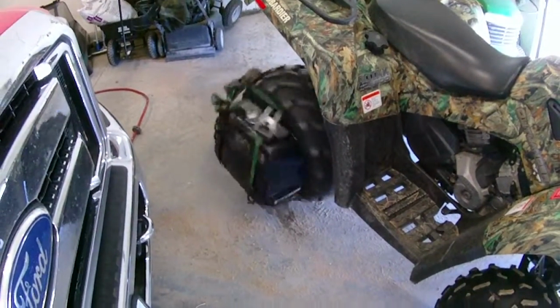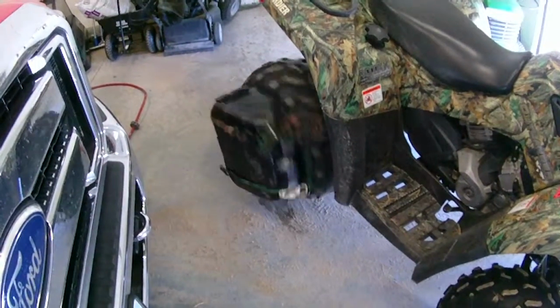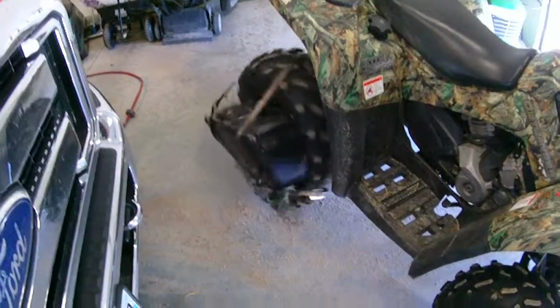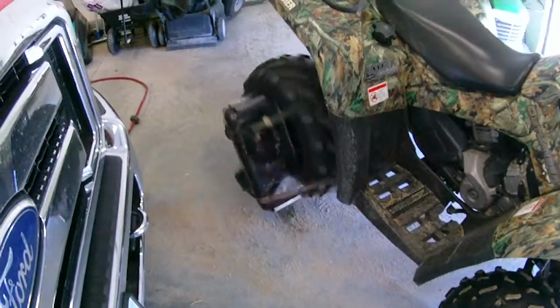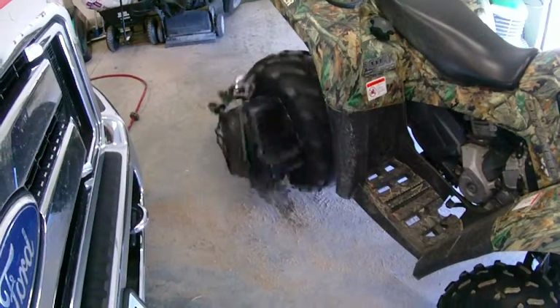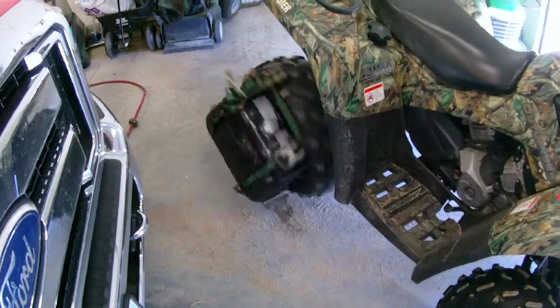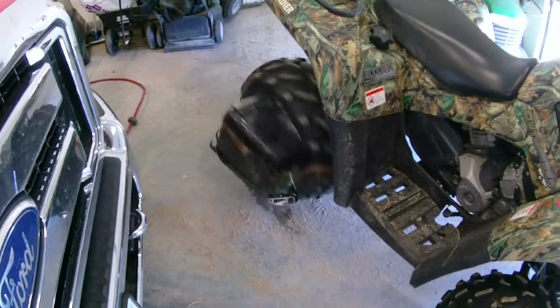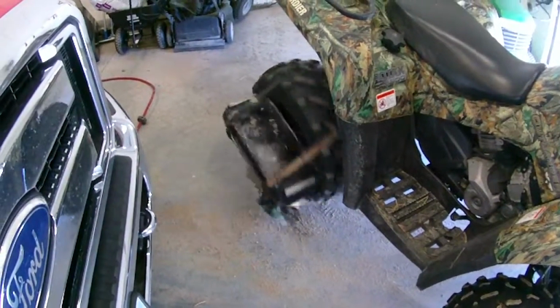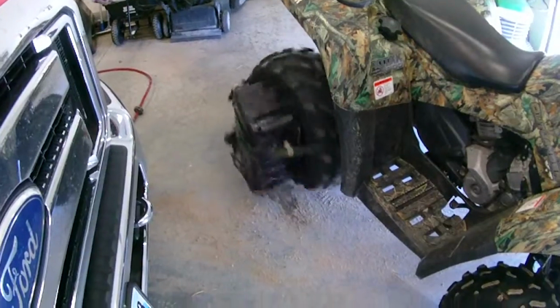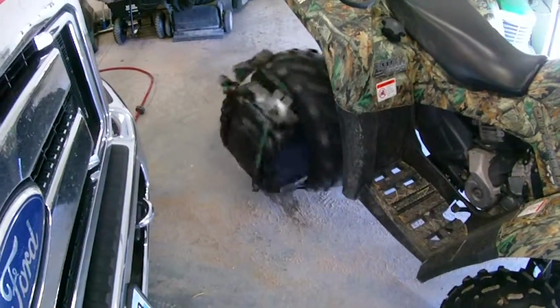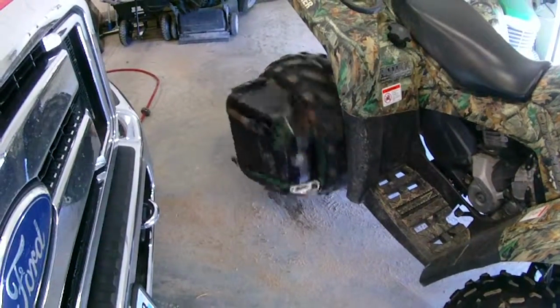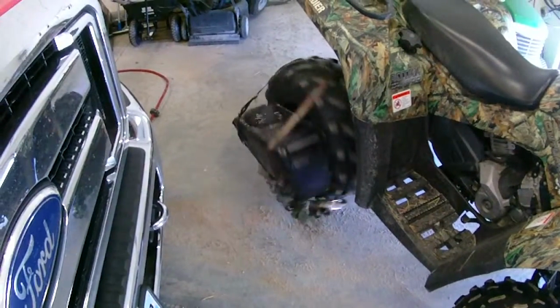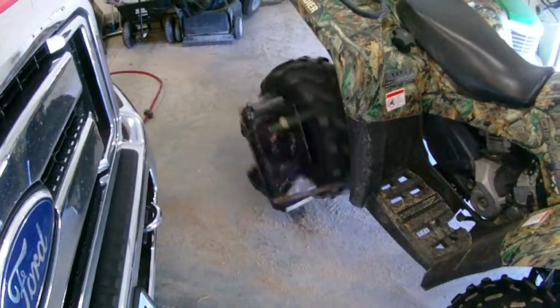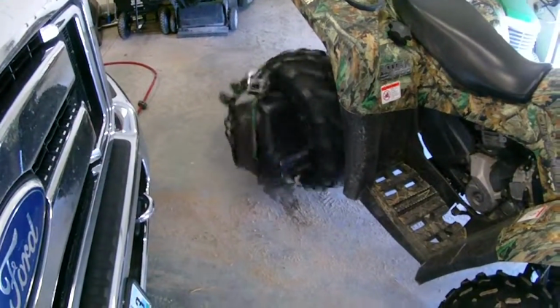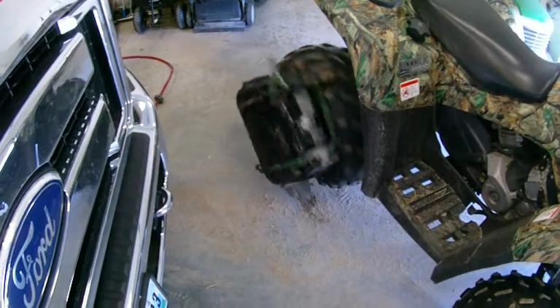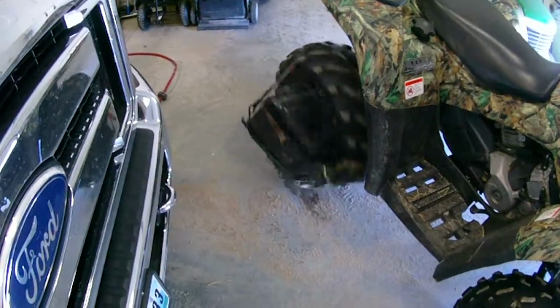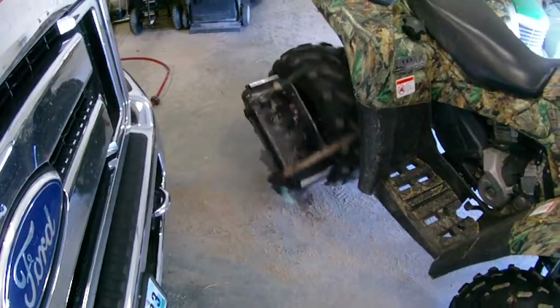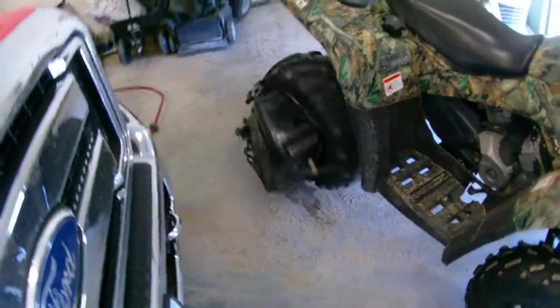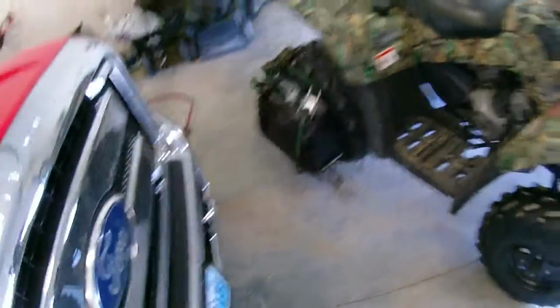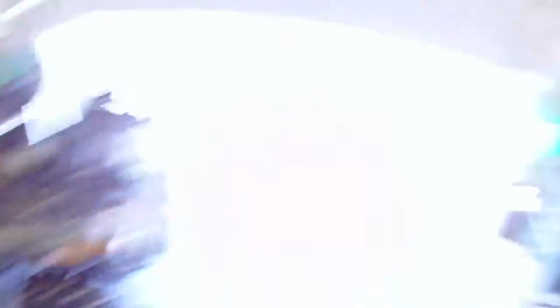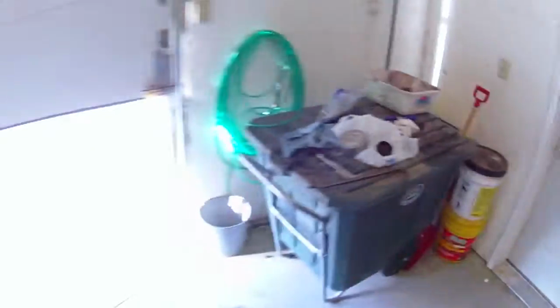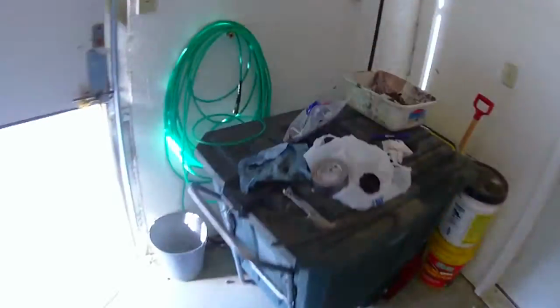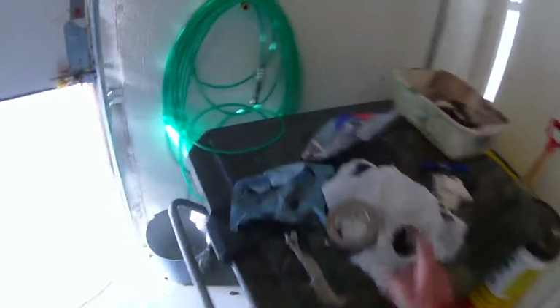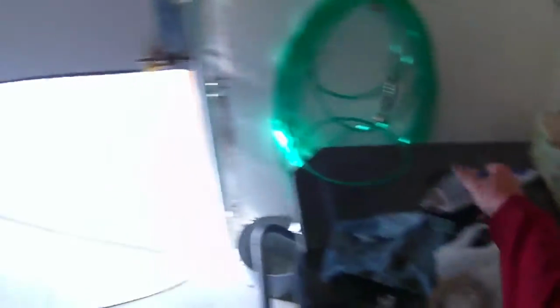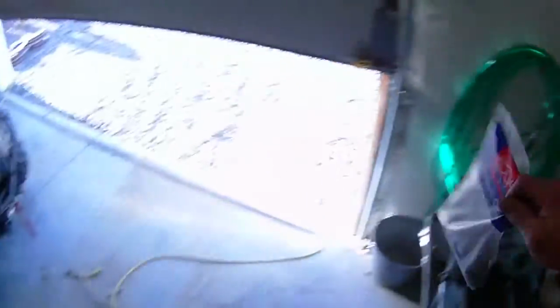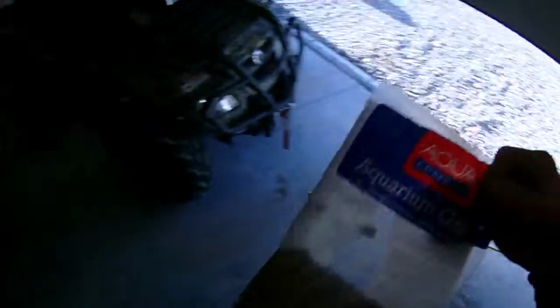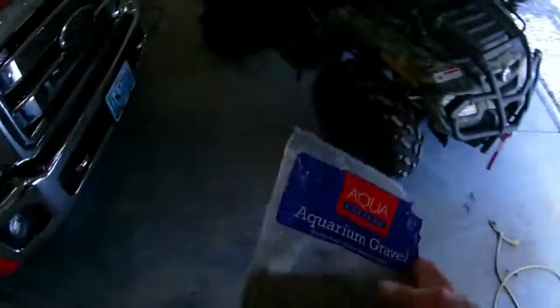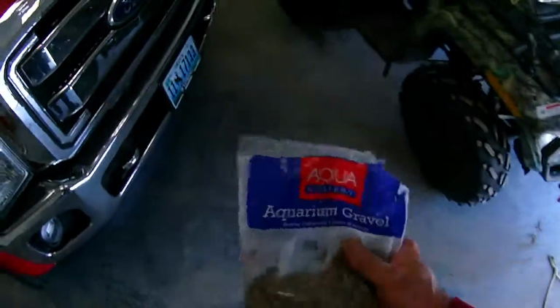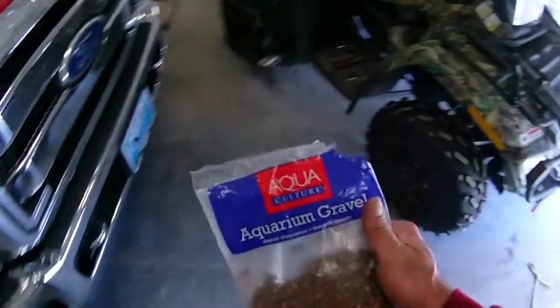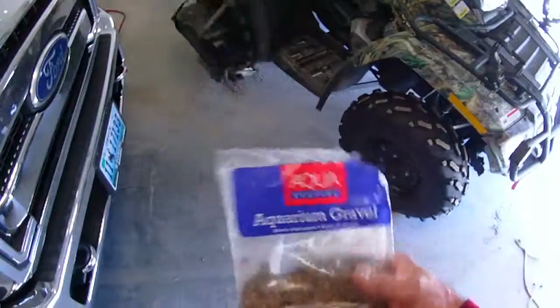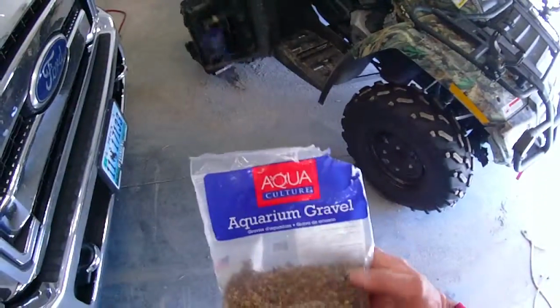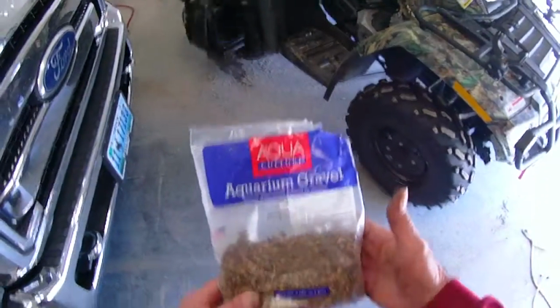I've got a gallon of apple cider vinegar and a half a bag of aquarium gravel.